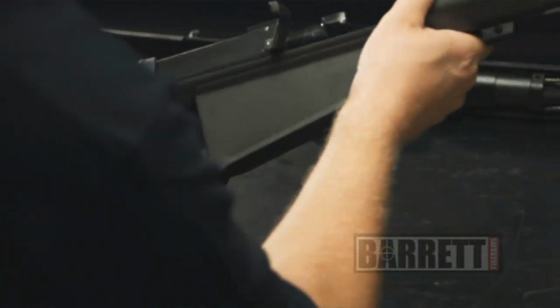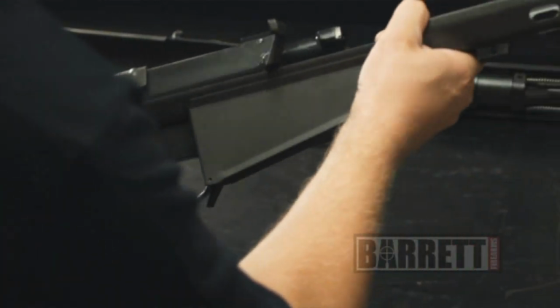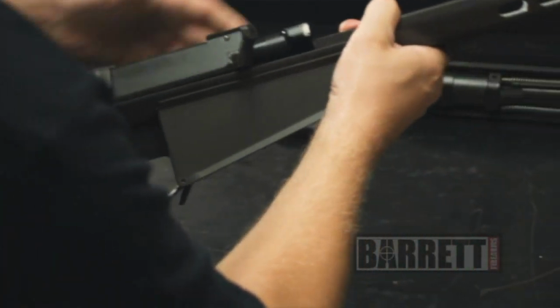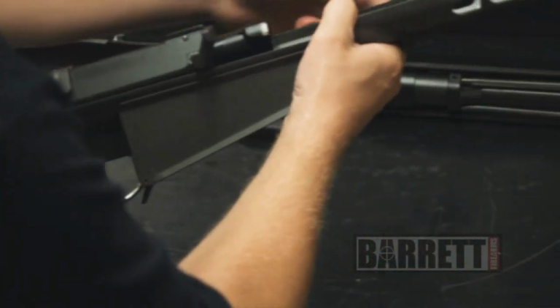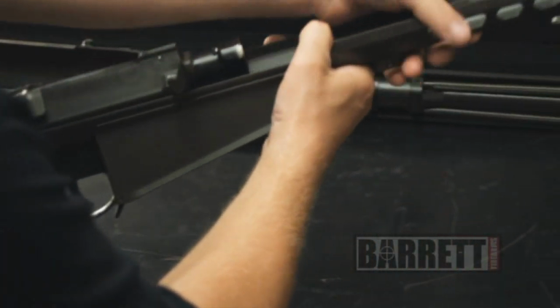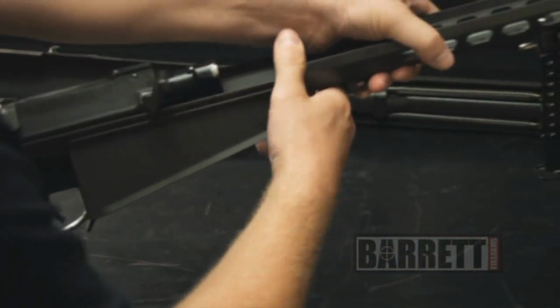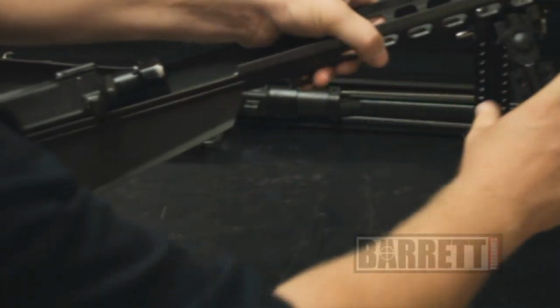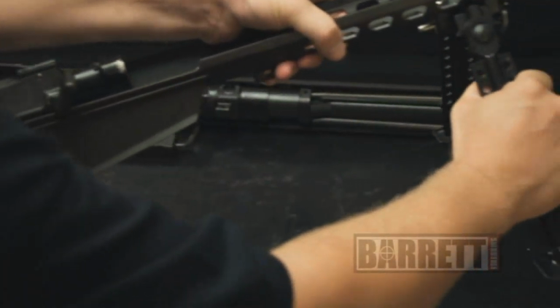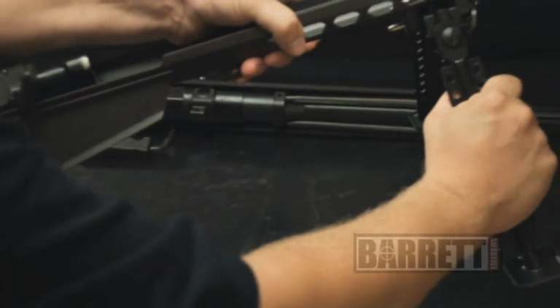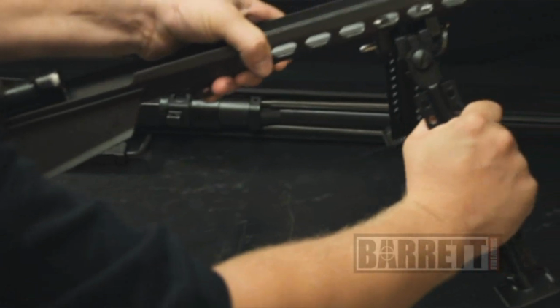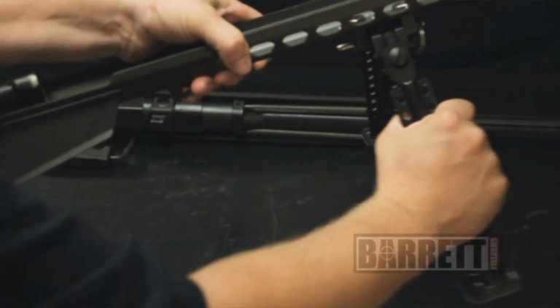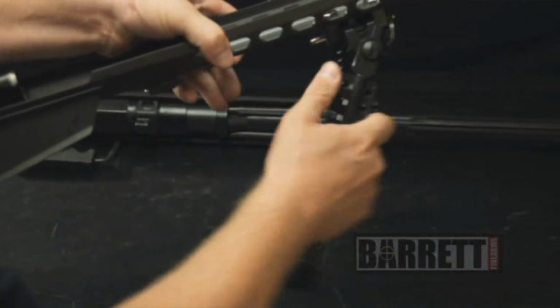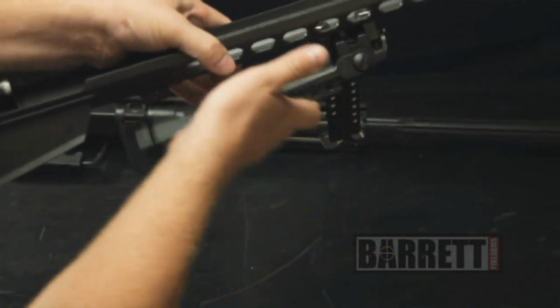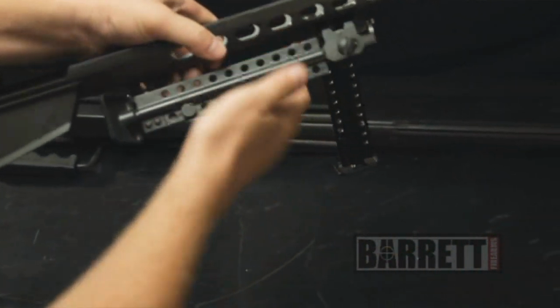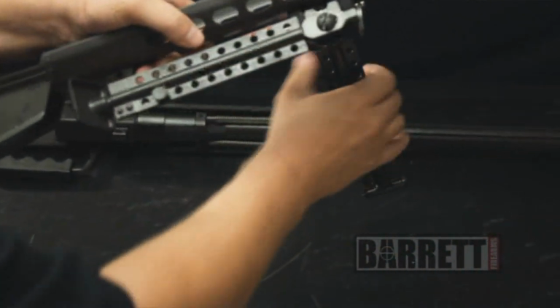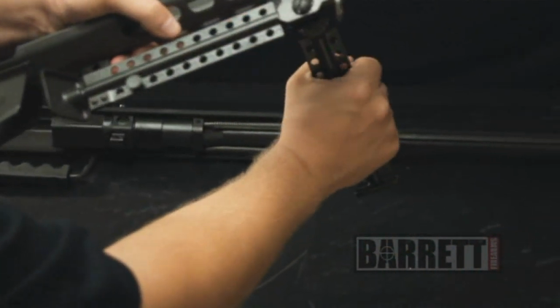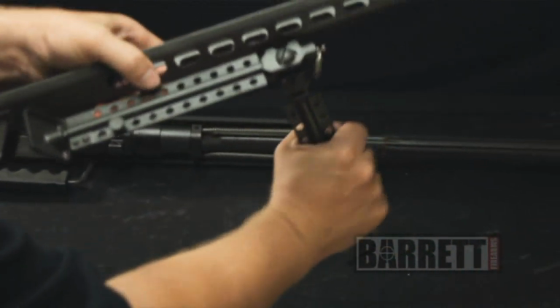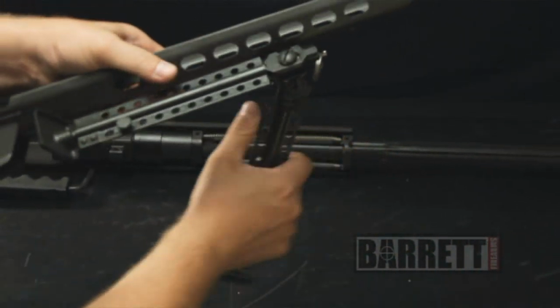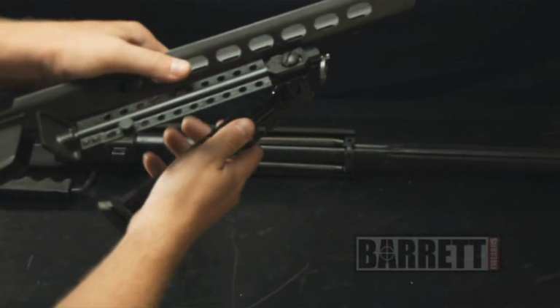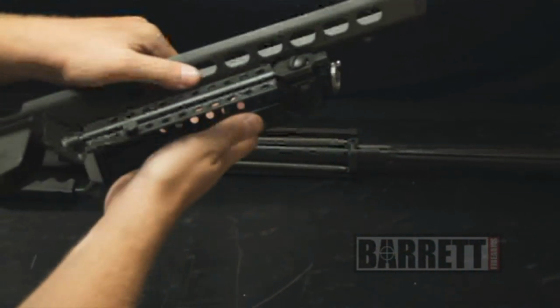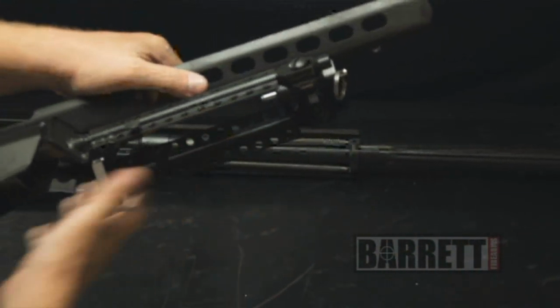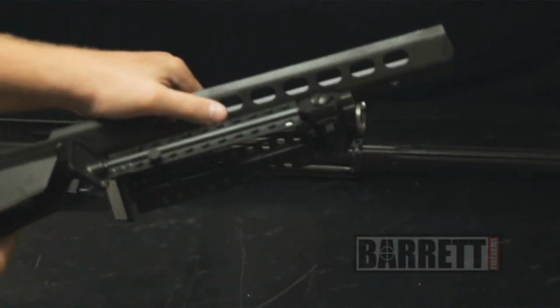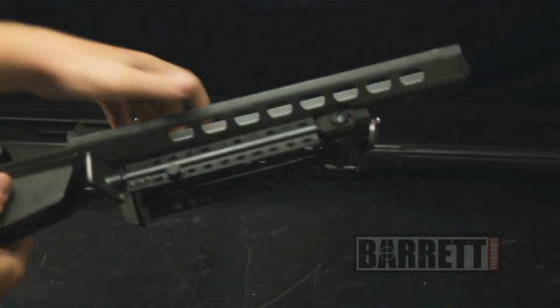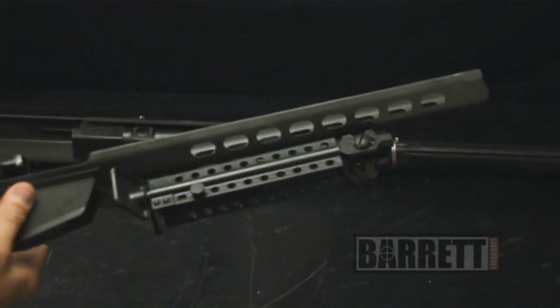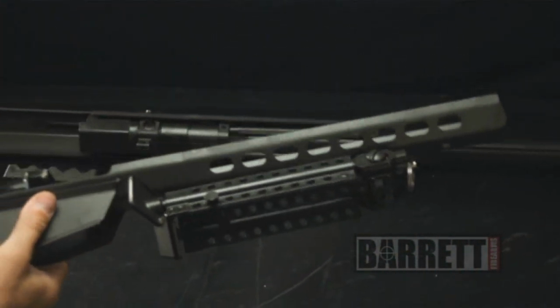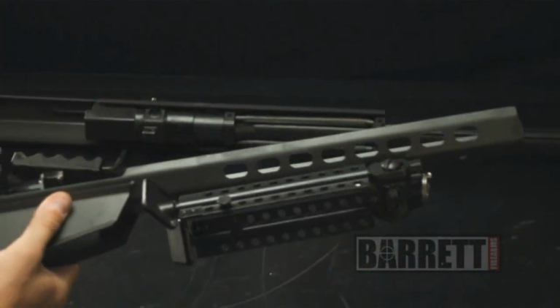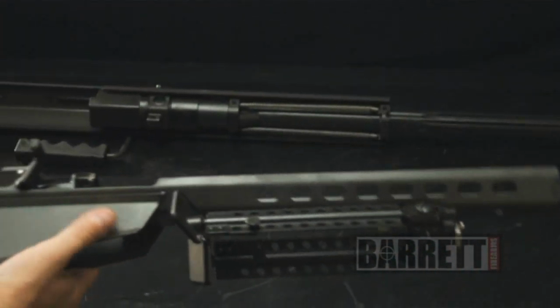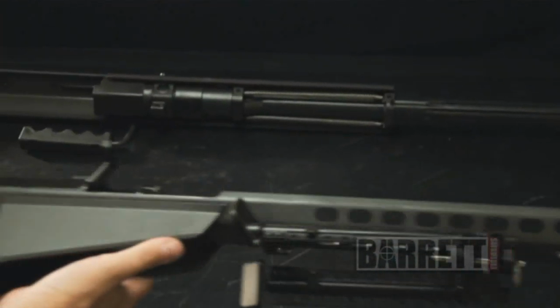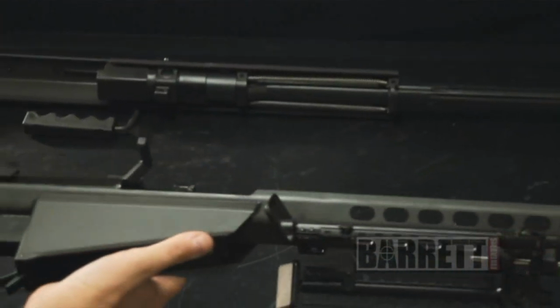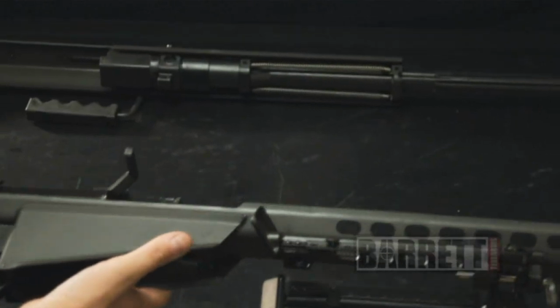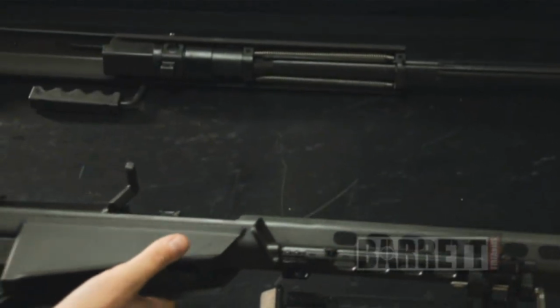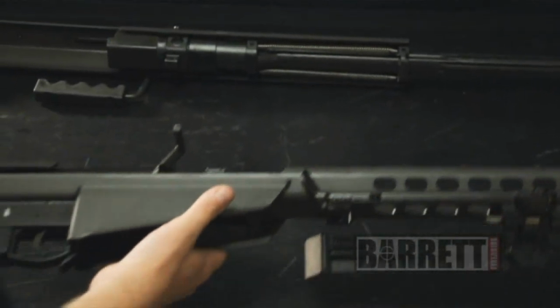For the bipod legs, just pull down and rotate them back. The lower receiver is now ready for transport.